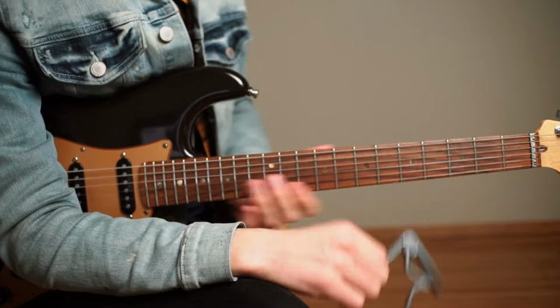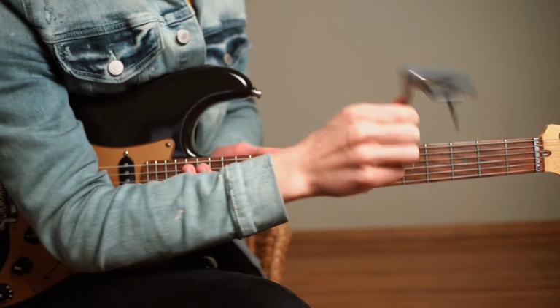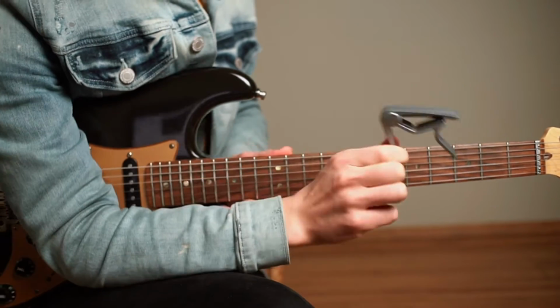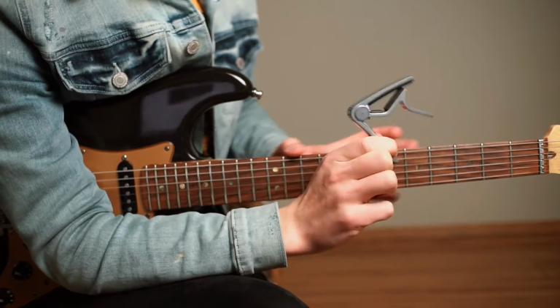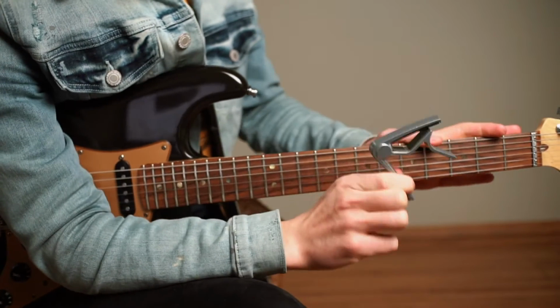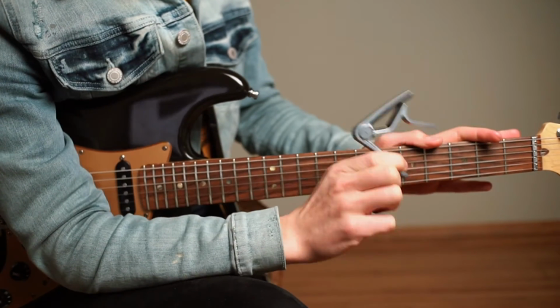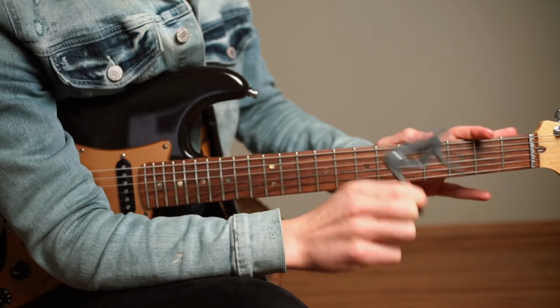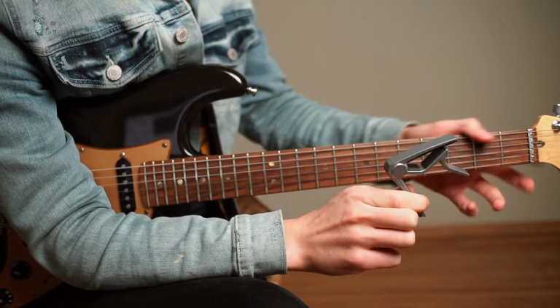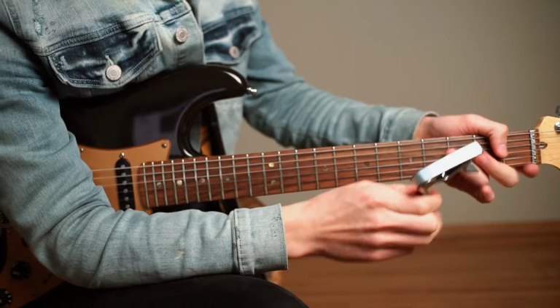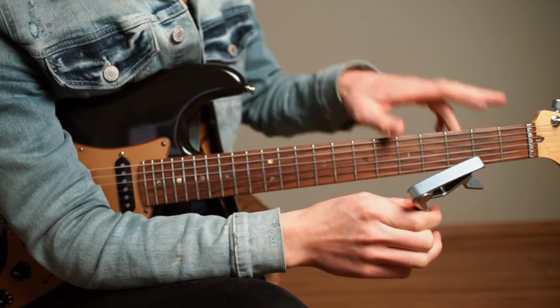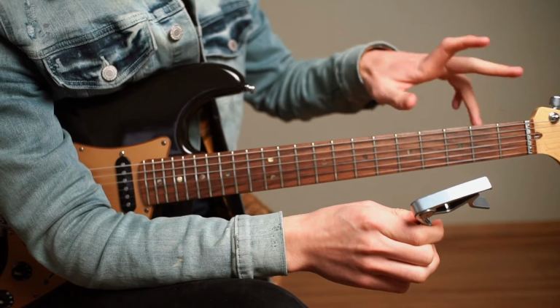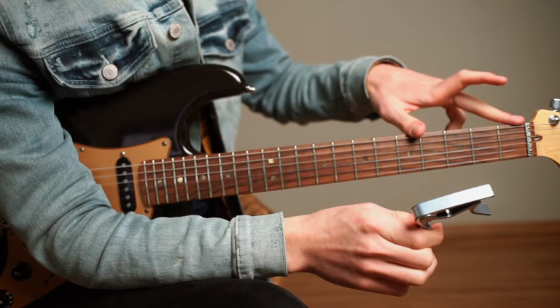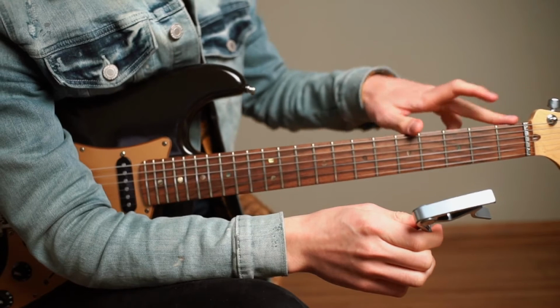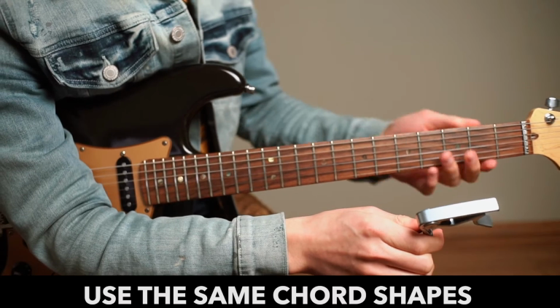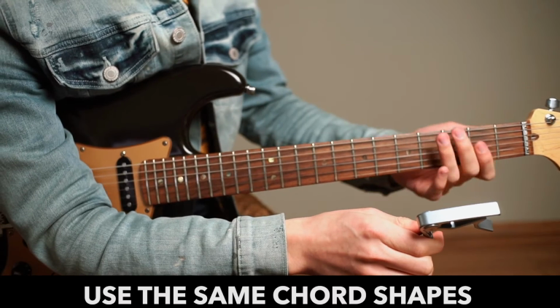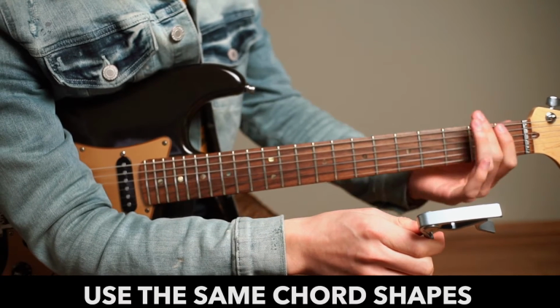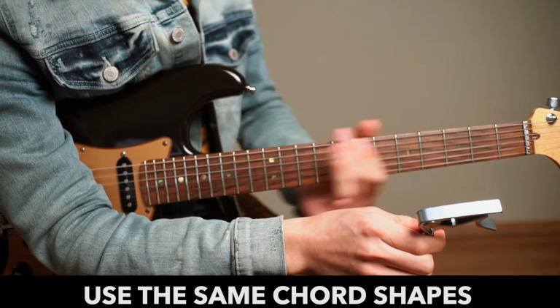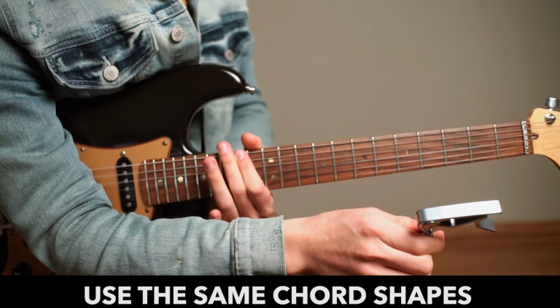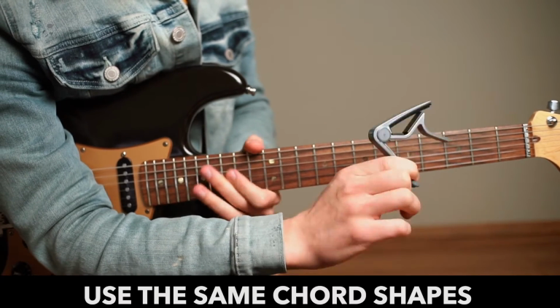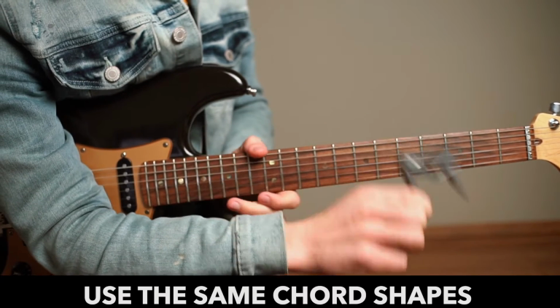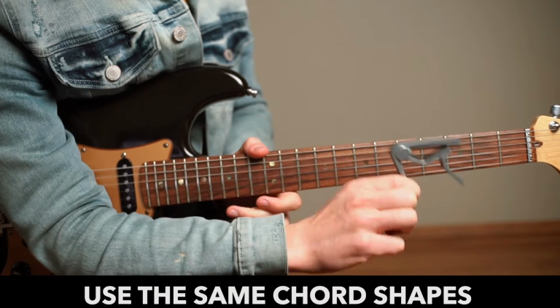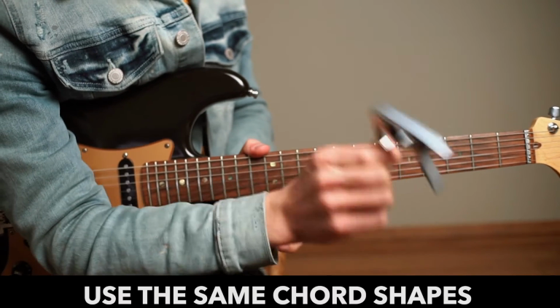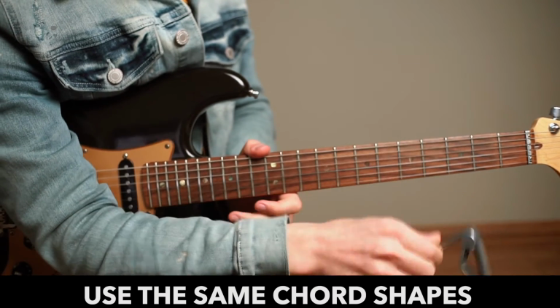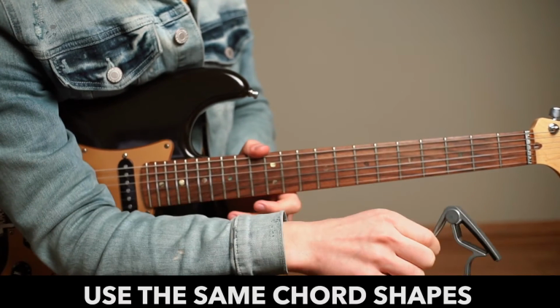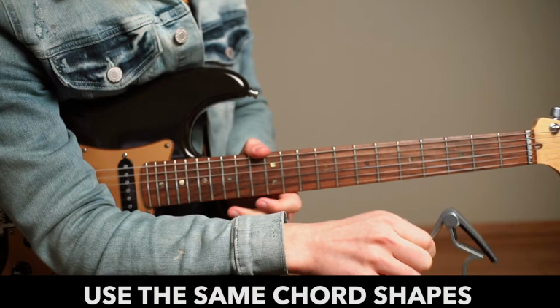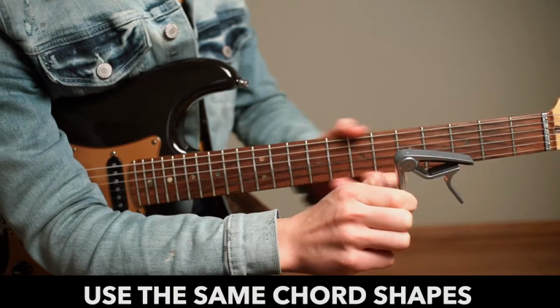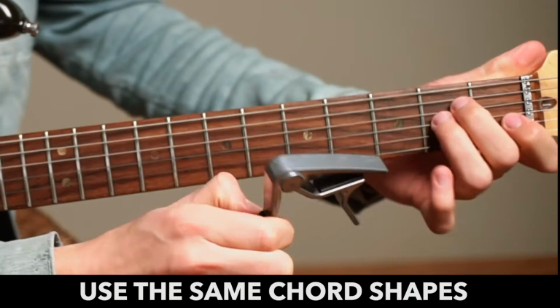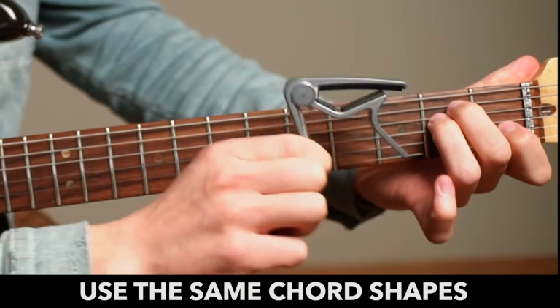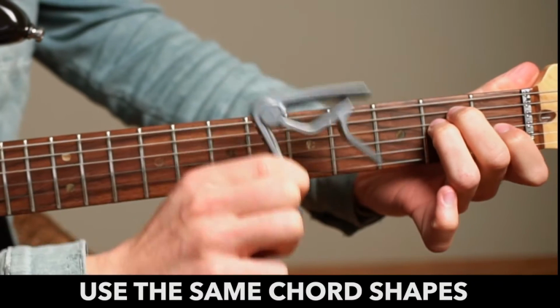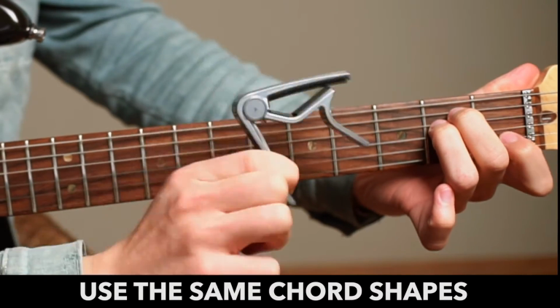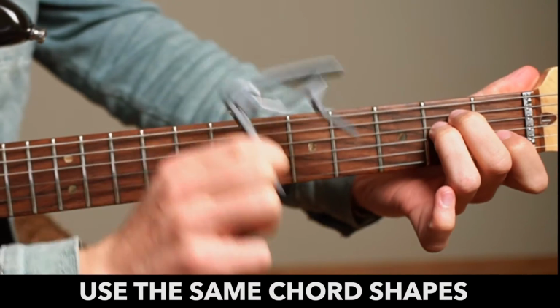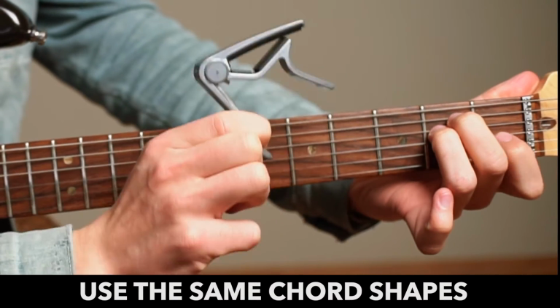The brilliant thing about a capo is that any of the chords that you play in the open position are exactly the same shape when using a capo — exactly the same shape.